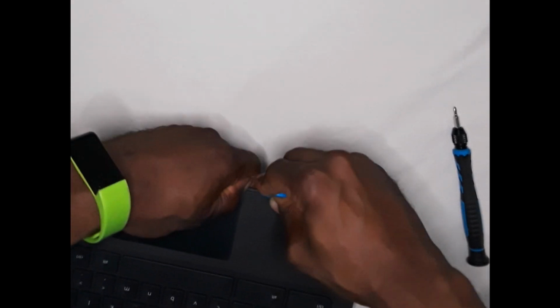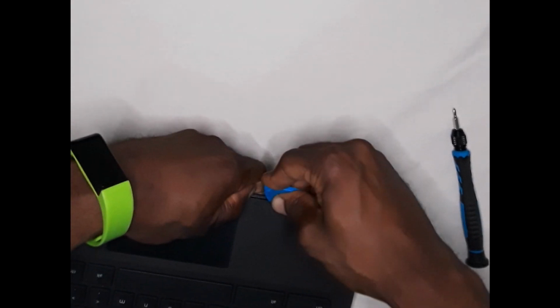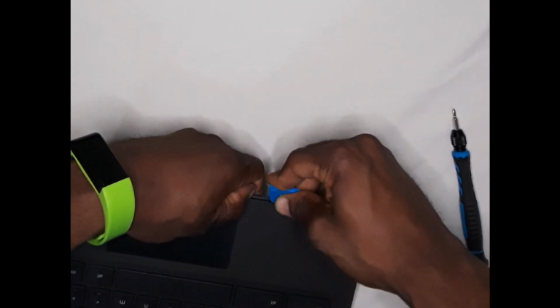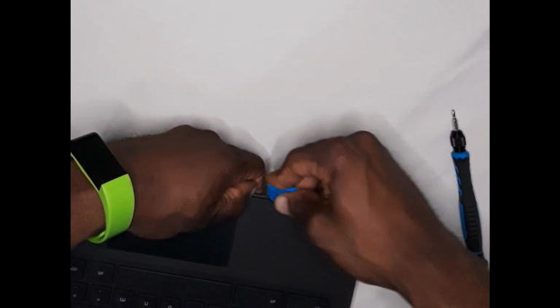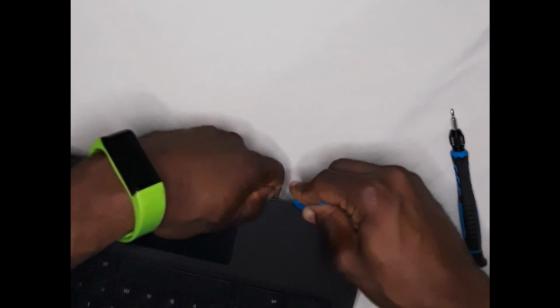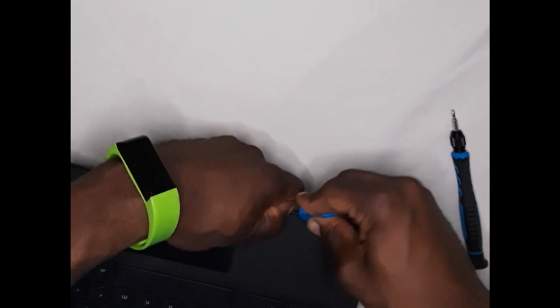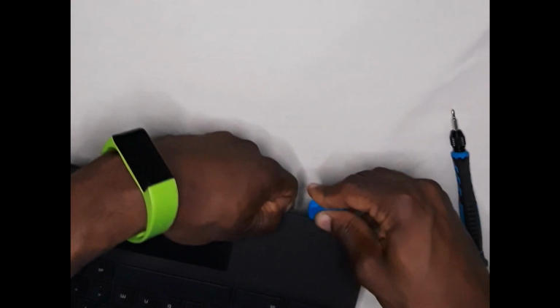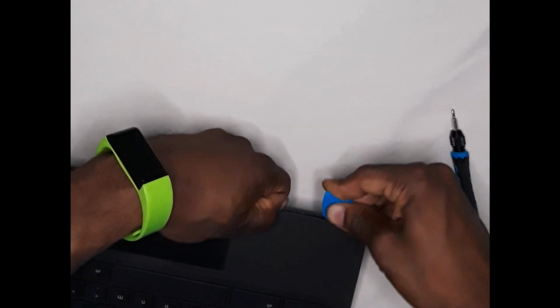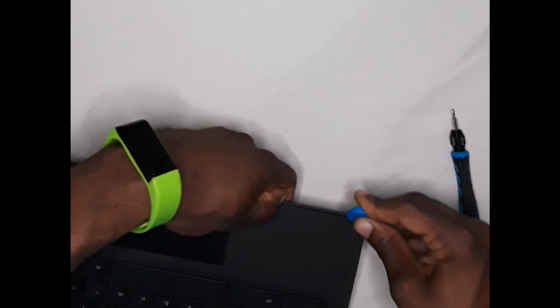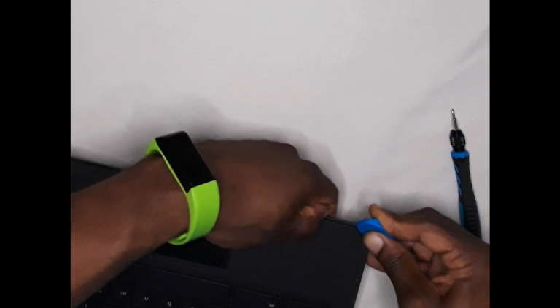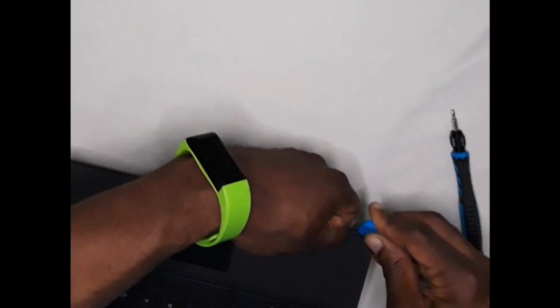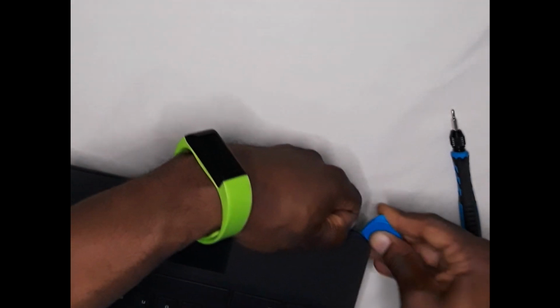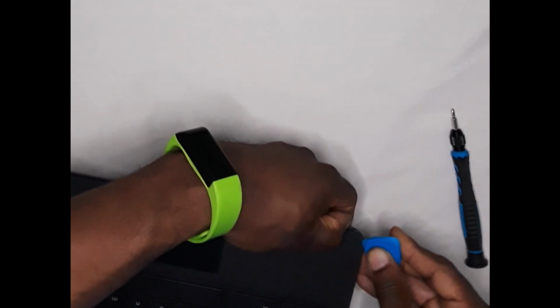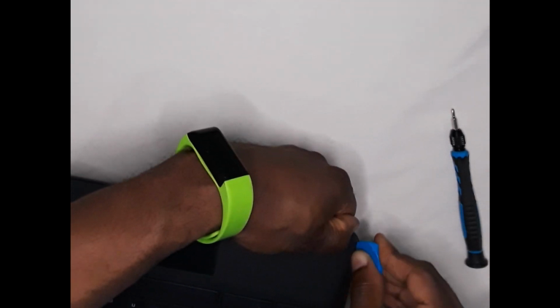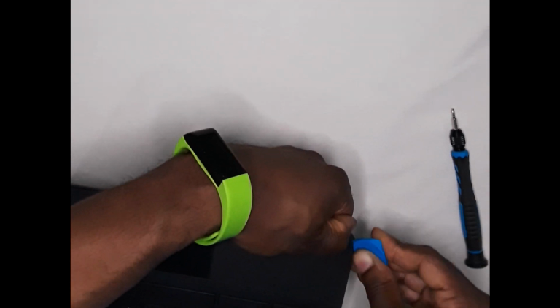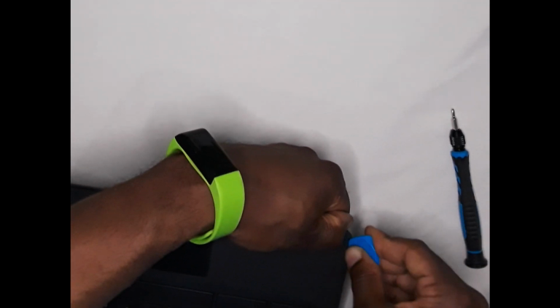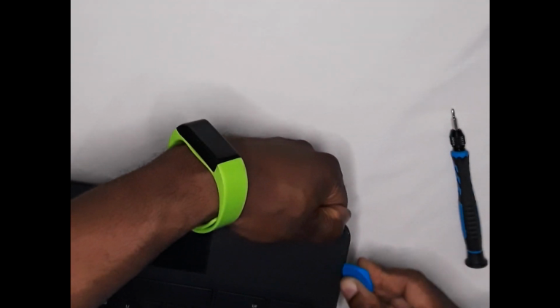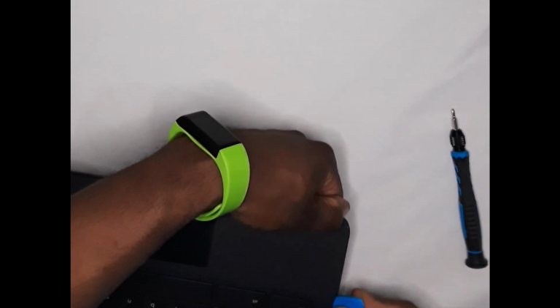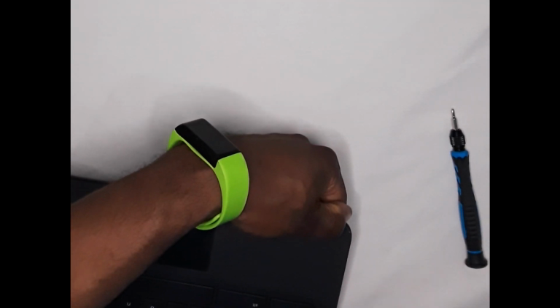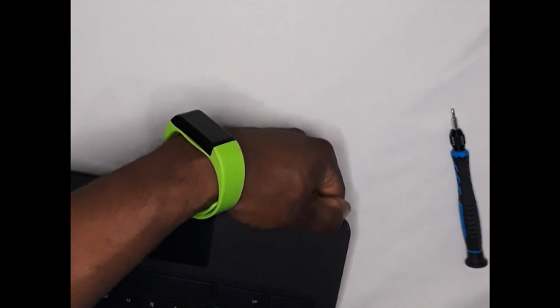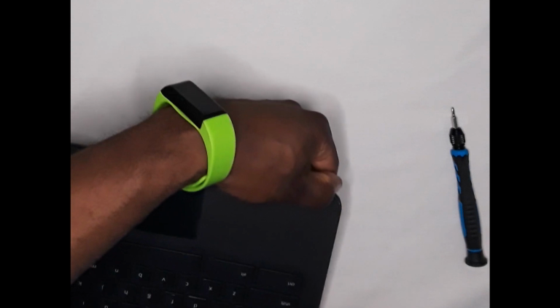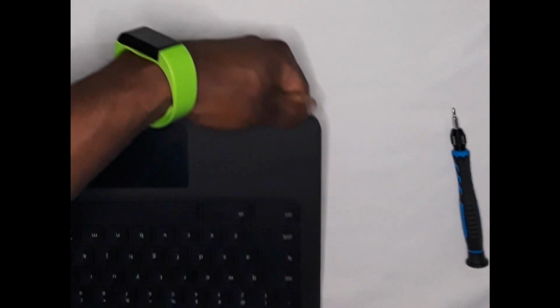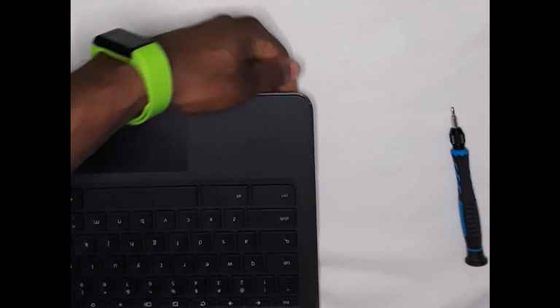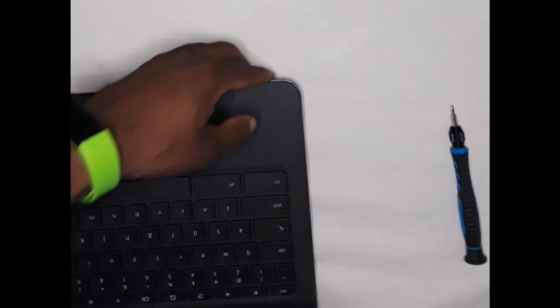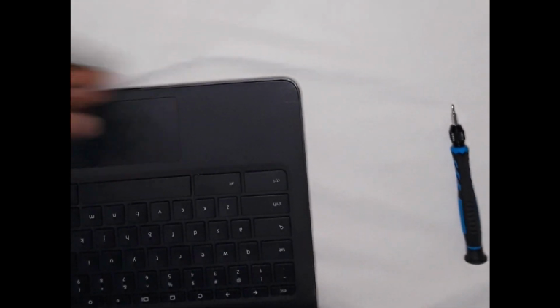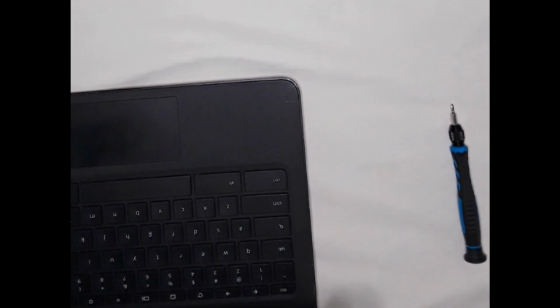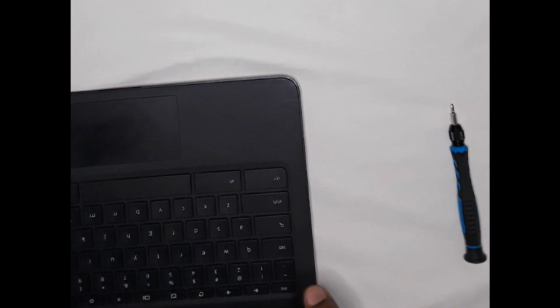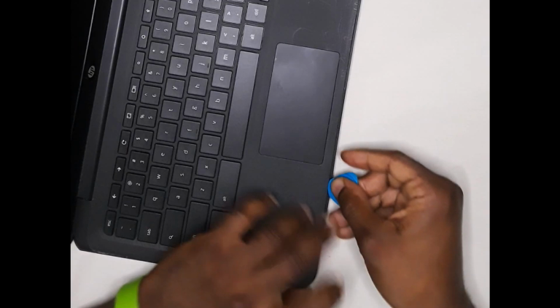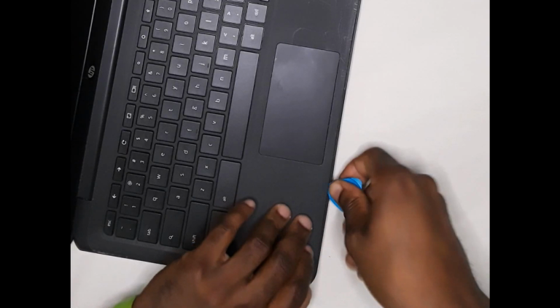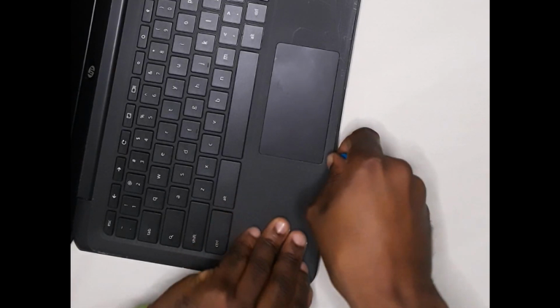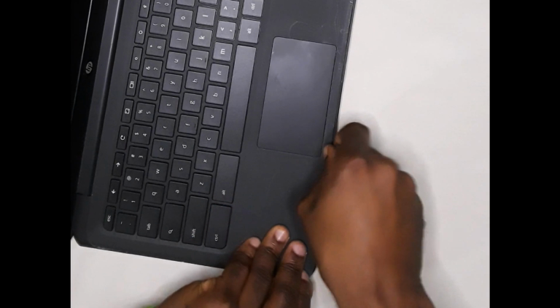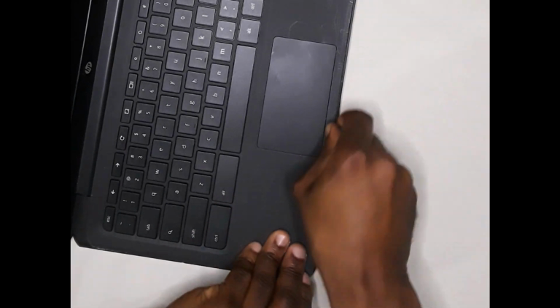Just to let you guys know, the top left and the top right near the power button will be a little bit tricky to lift off. So just take your time until you get both sides open.